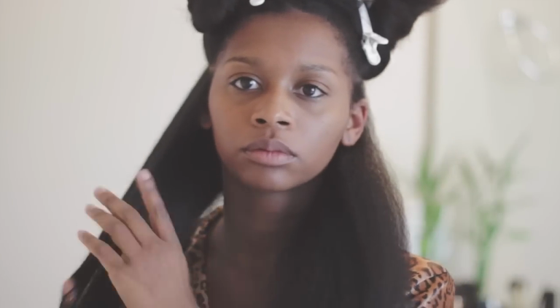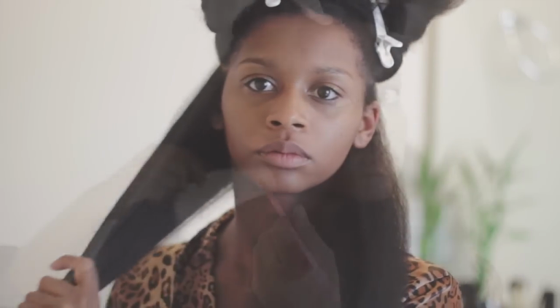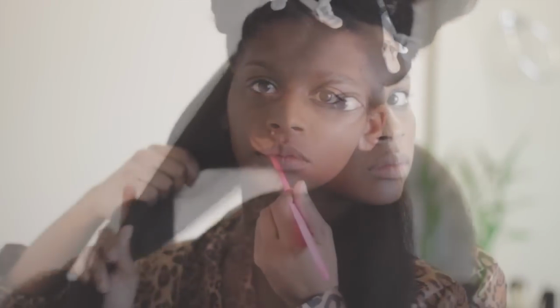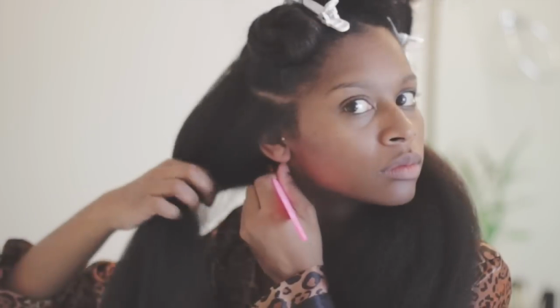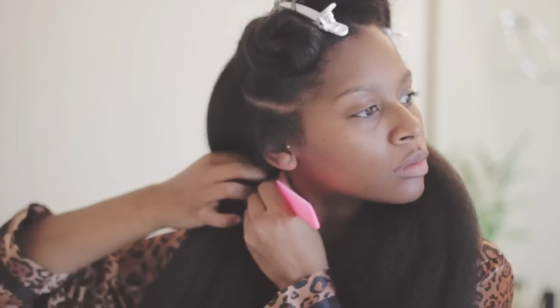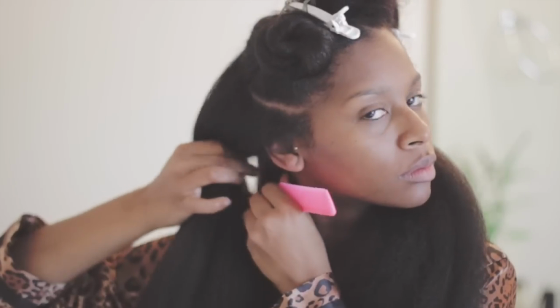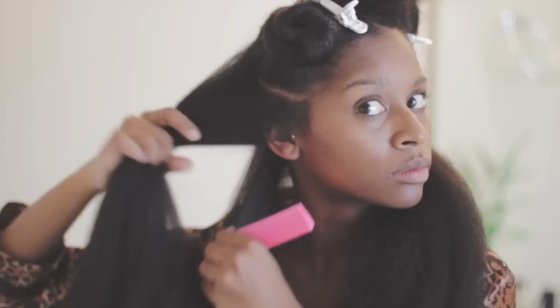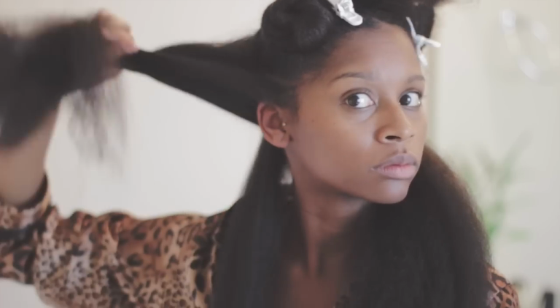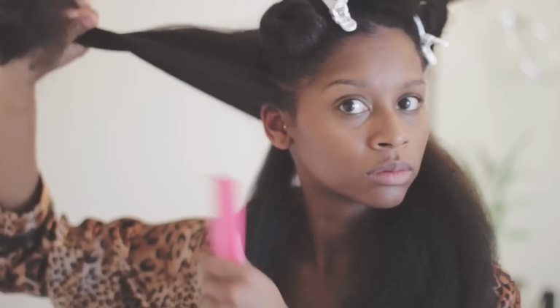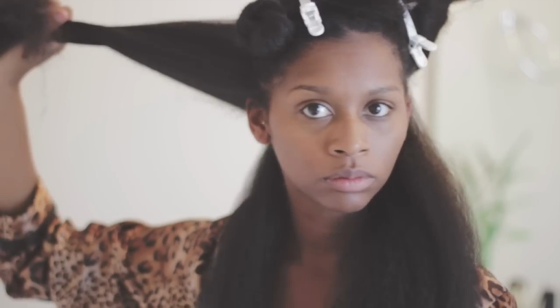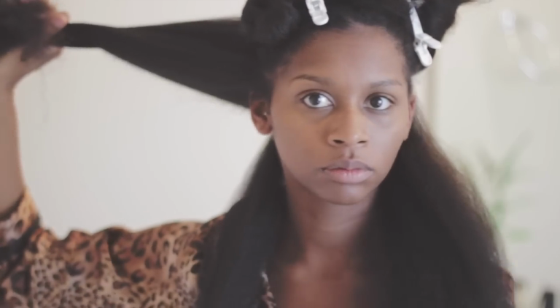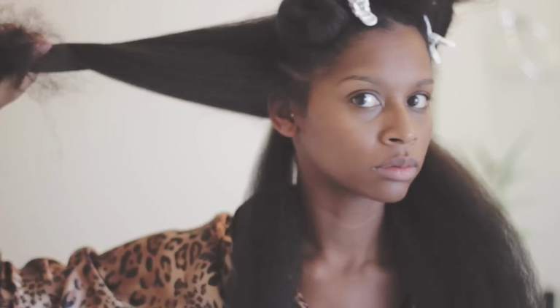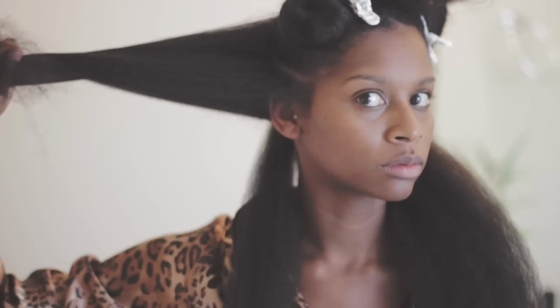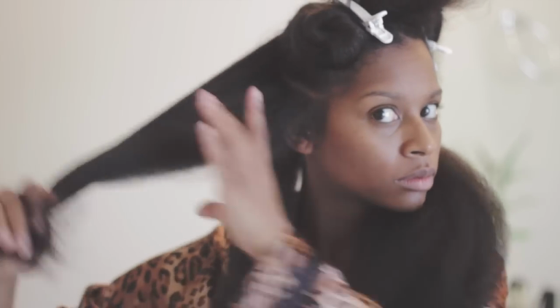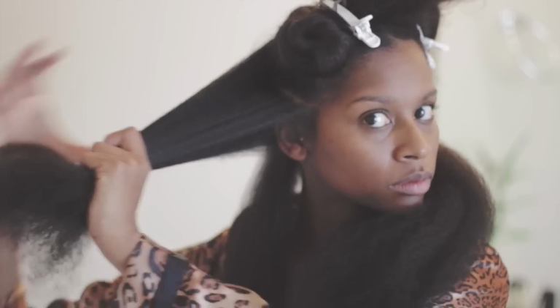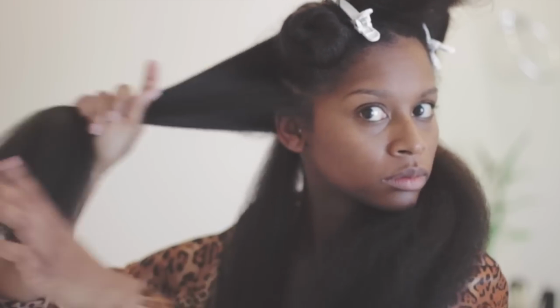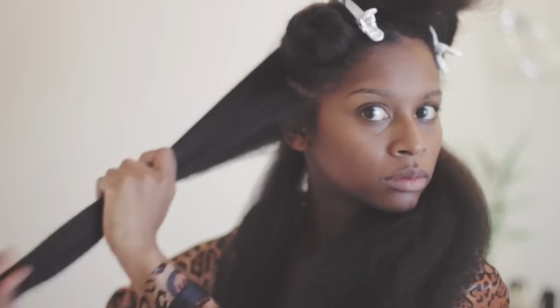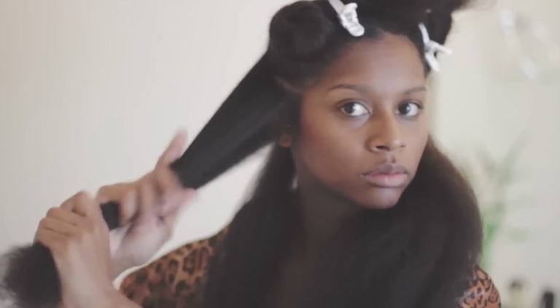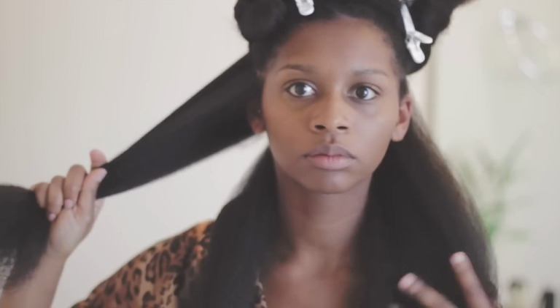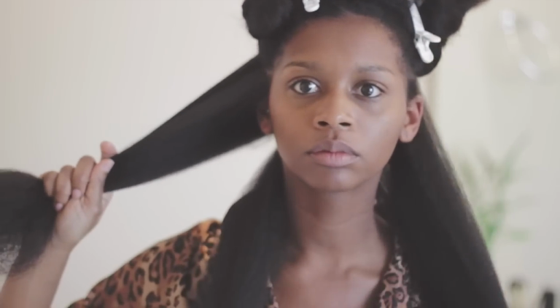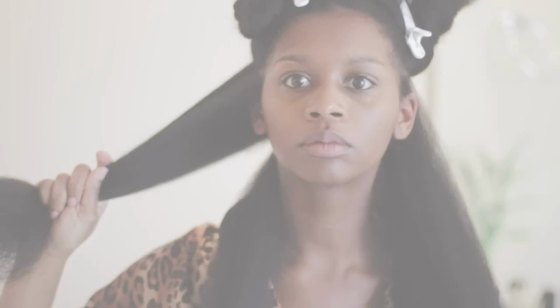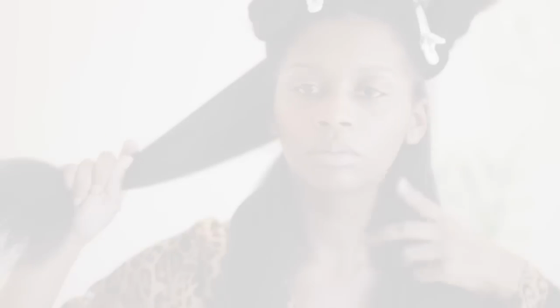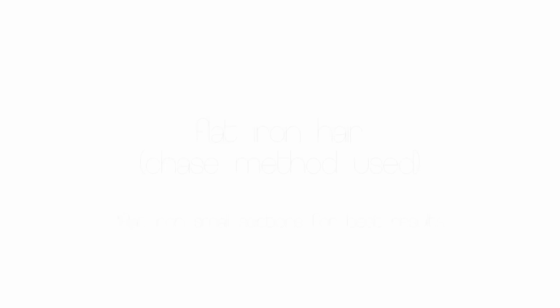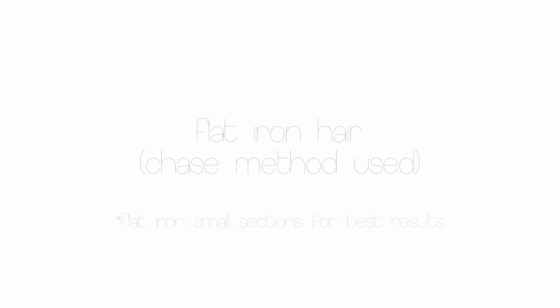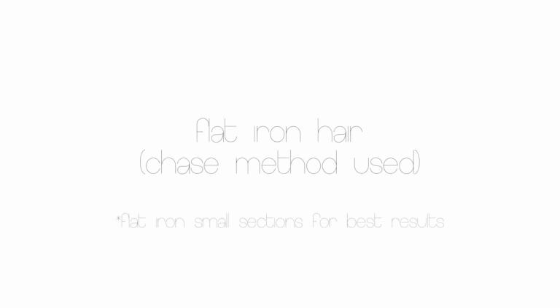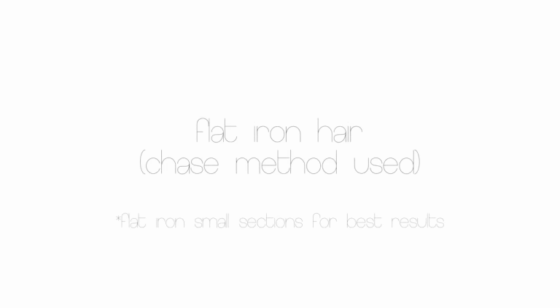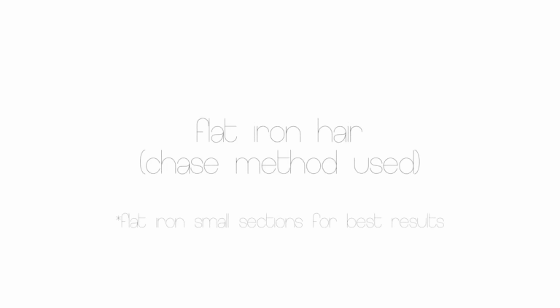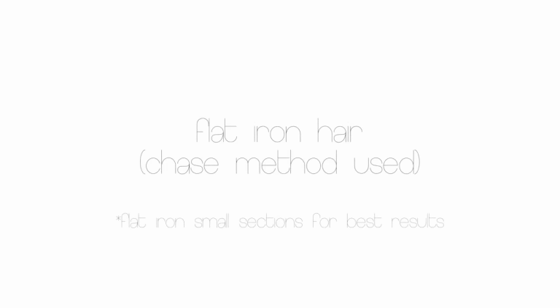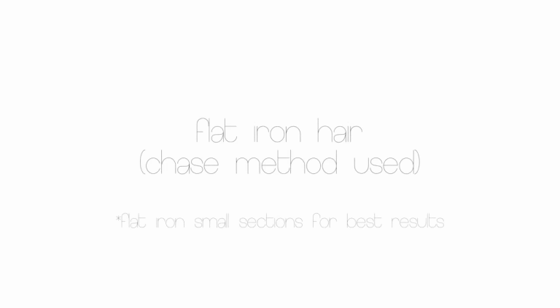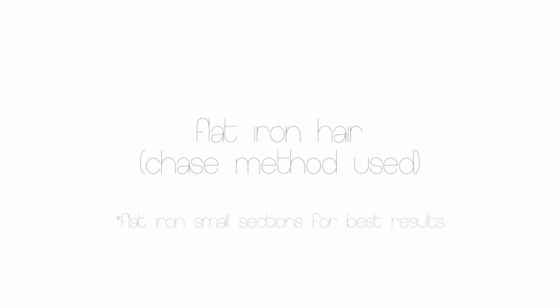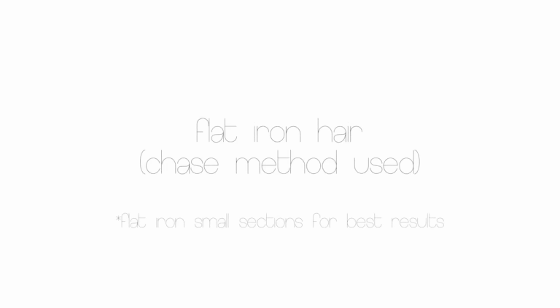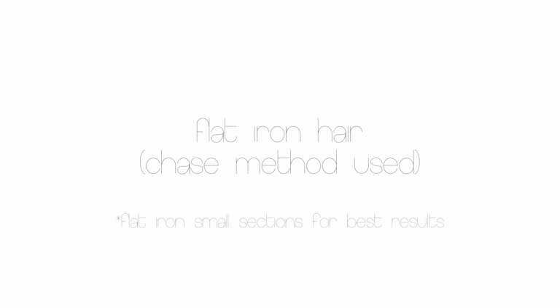I take really small sections with my rat tail comb starting at the ends. This is the only time you would see me use a comb — when I am wearing my hair straight — because I need a really smooth result. I want my hair to be really smooth when I am doing this.